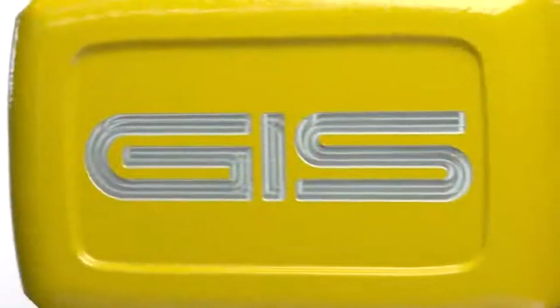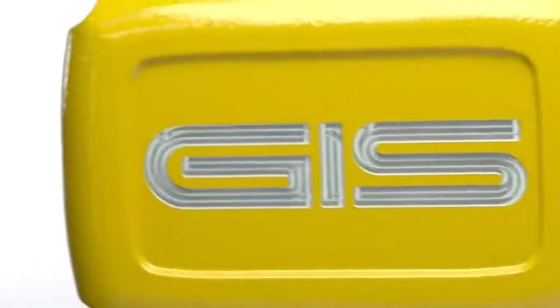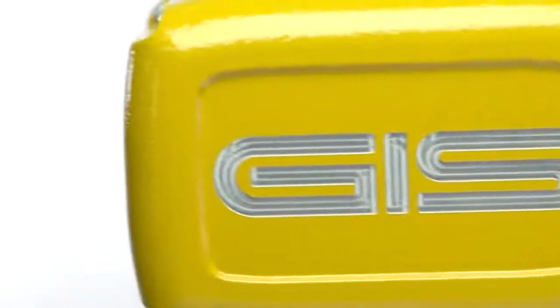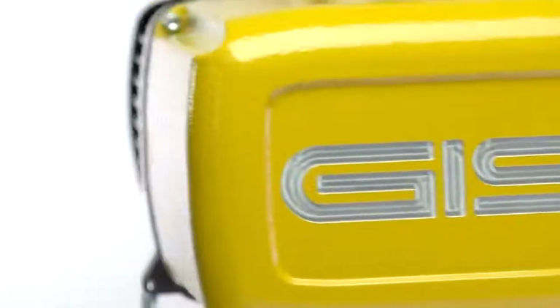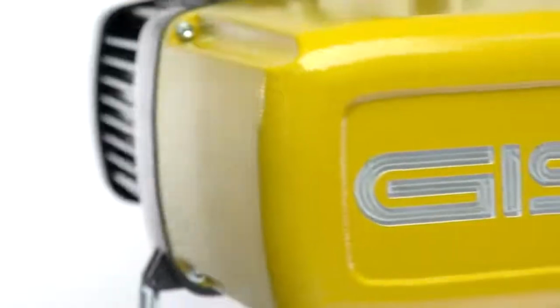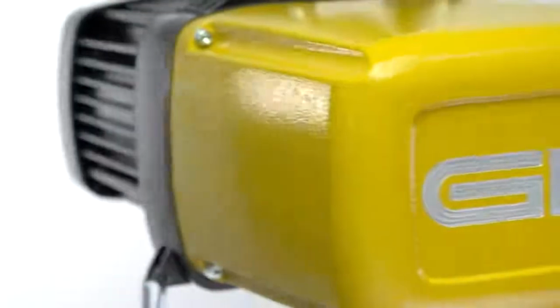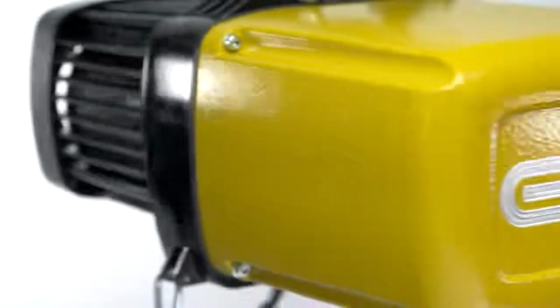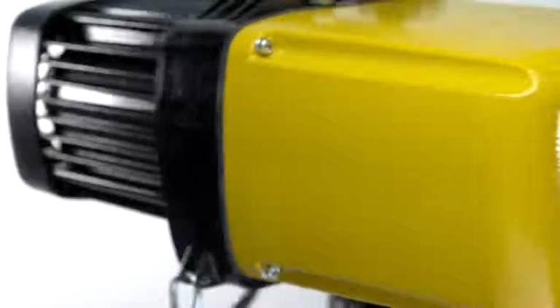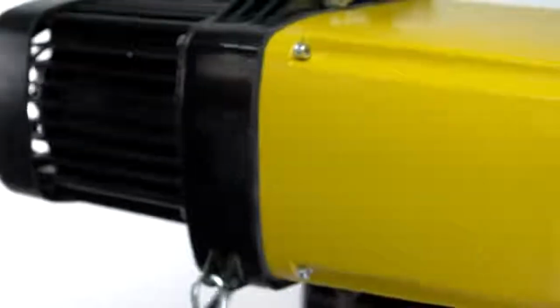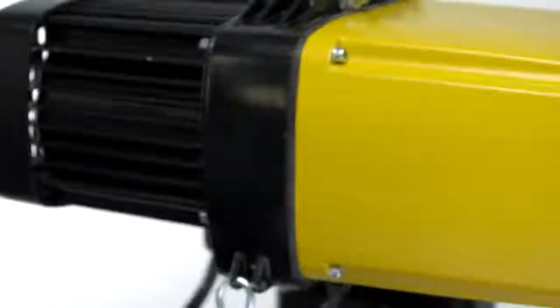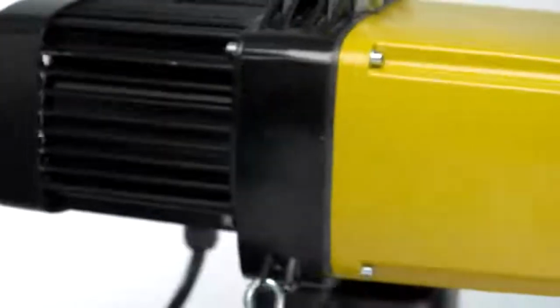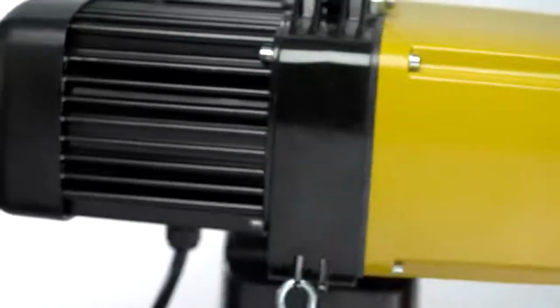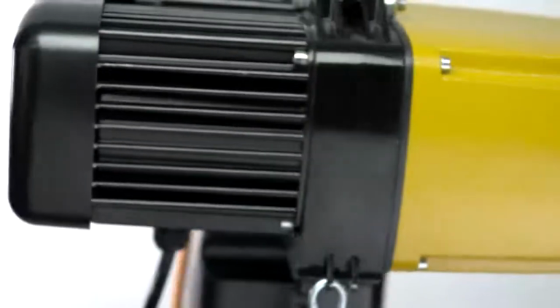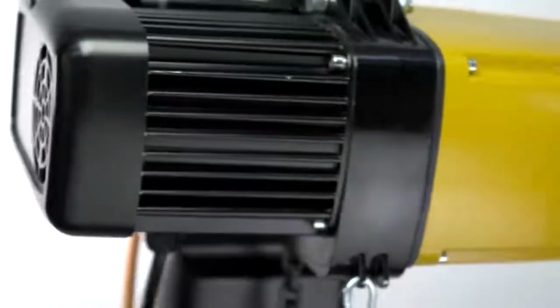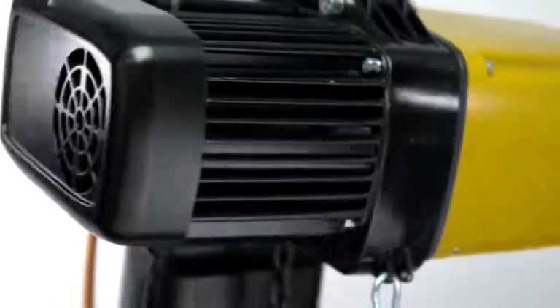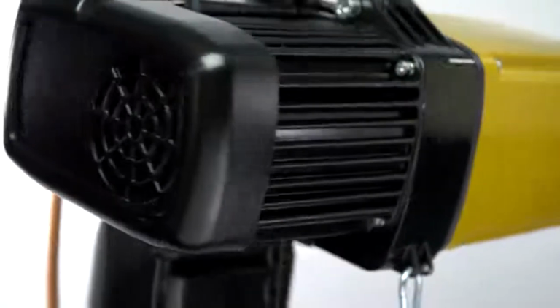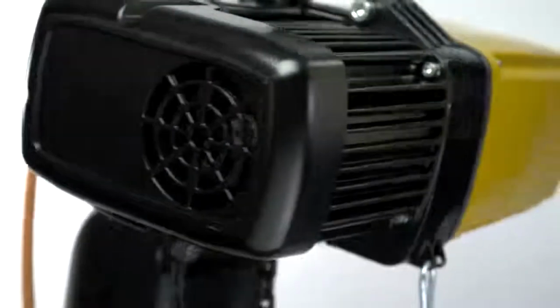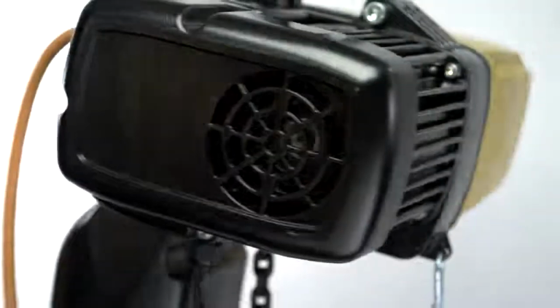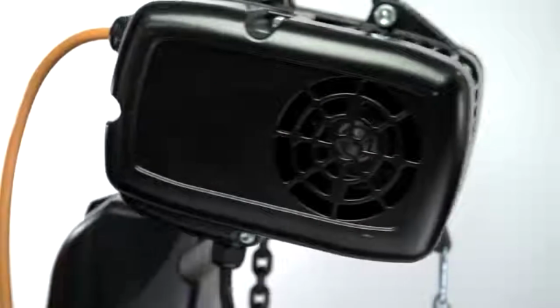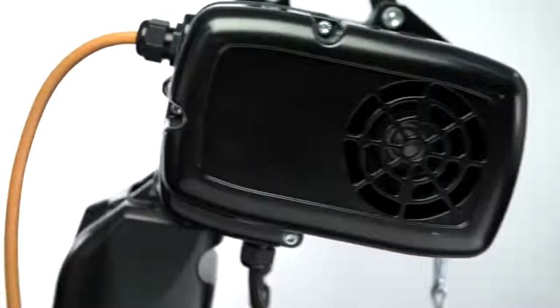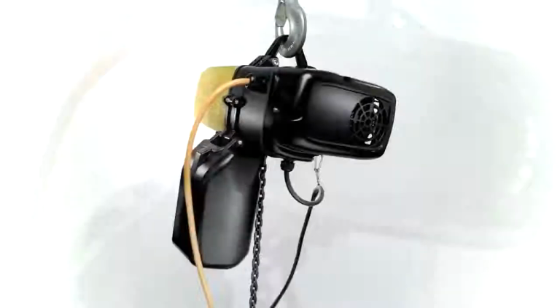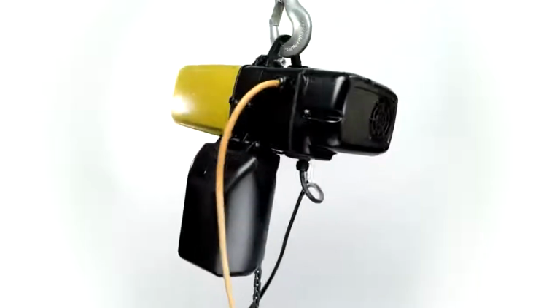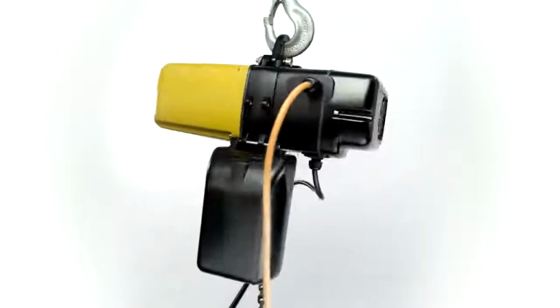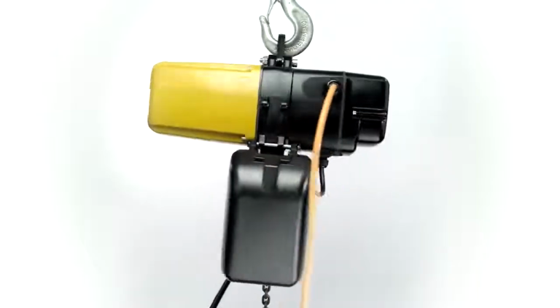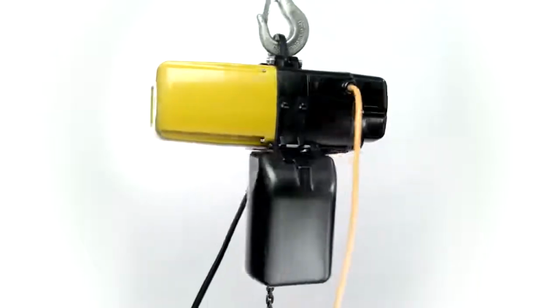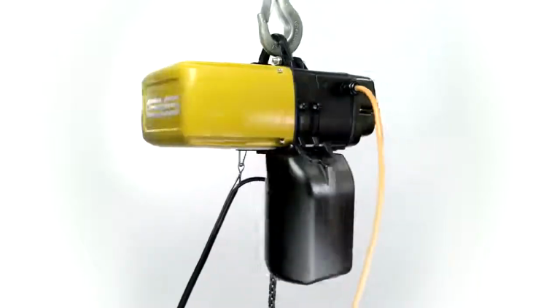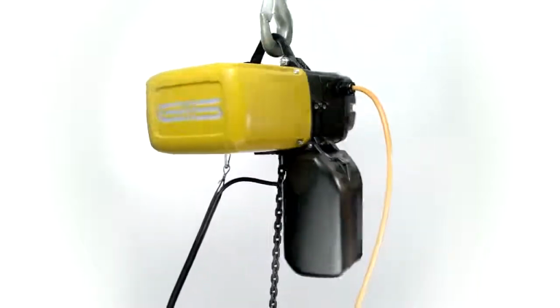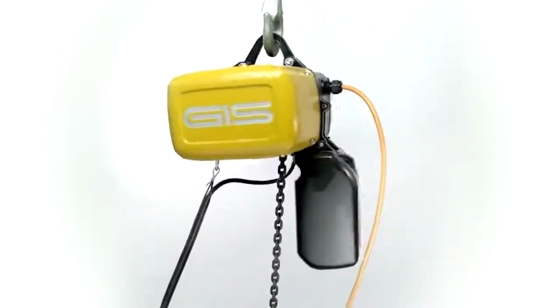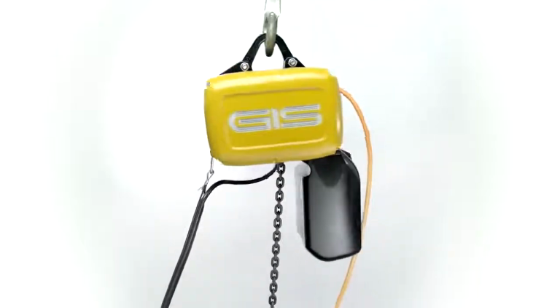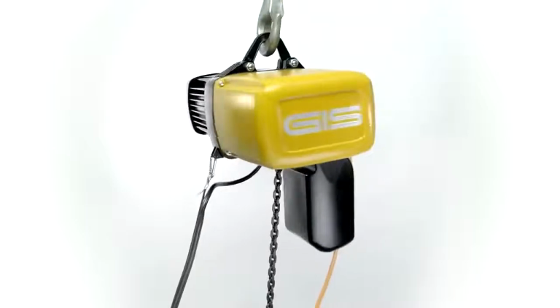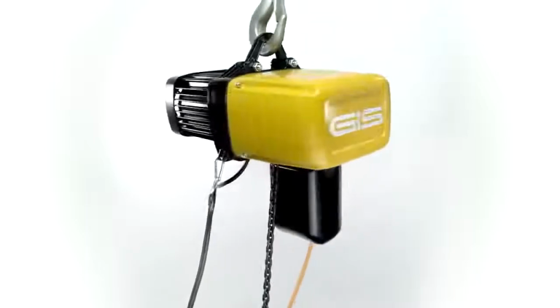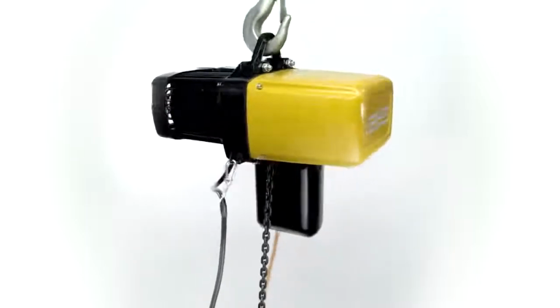The brand new GP model is simple in its structure, contains no sensitive electronics, and offers up to 60% more lifting capacity. The chain hoist is powerful, robust, reliable, and enduring.